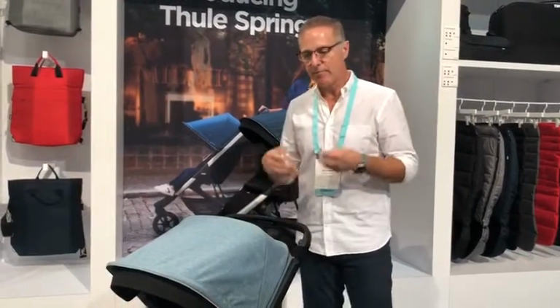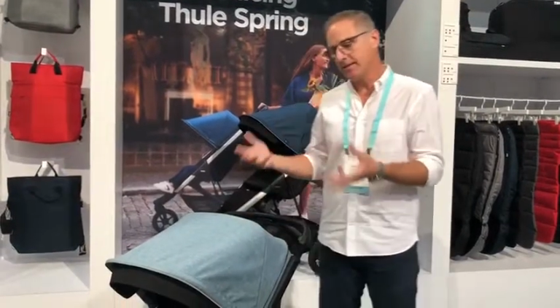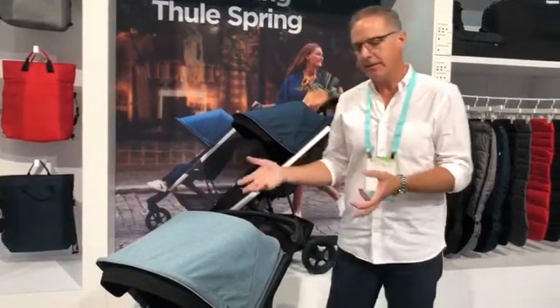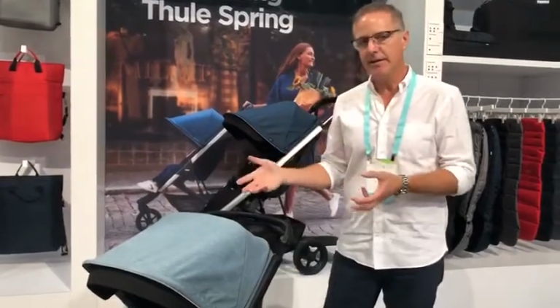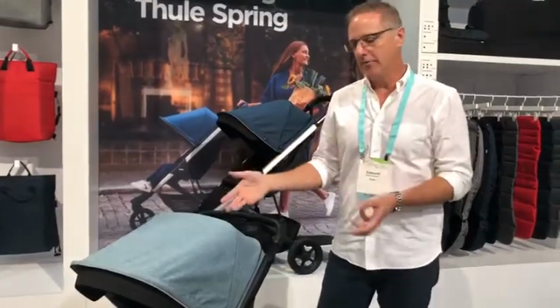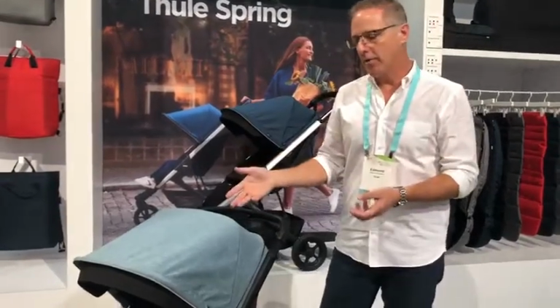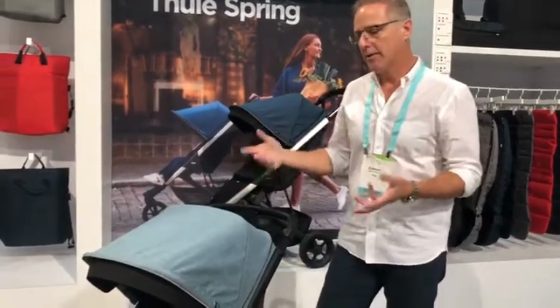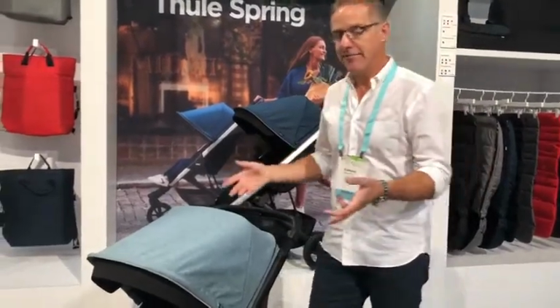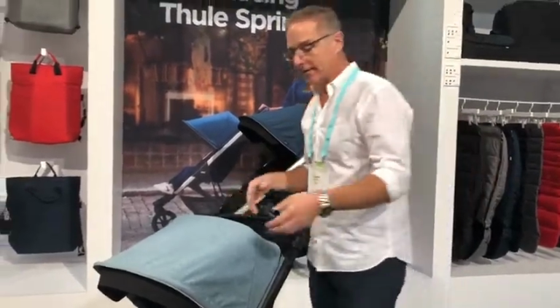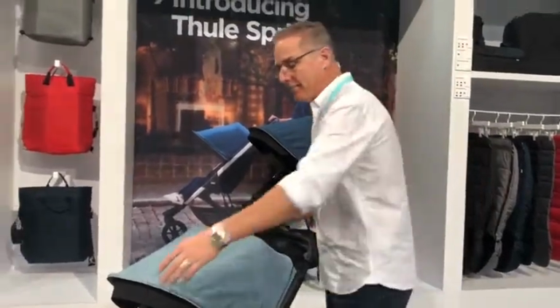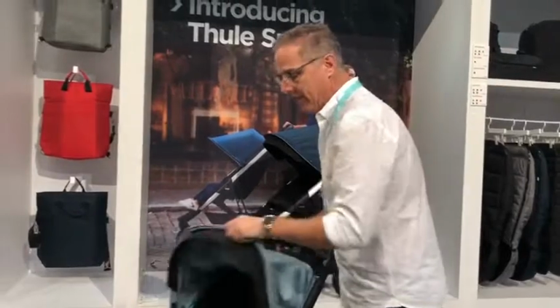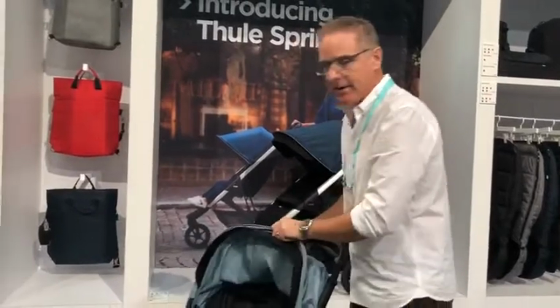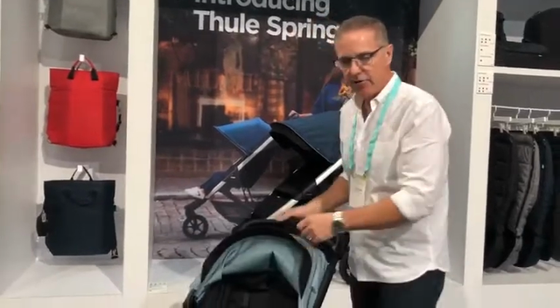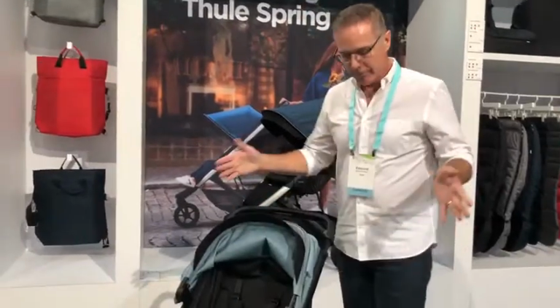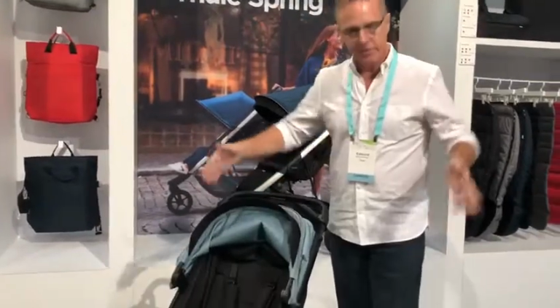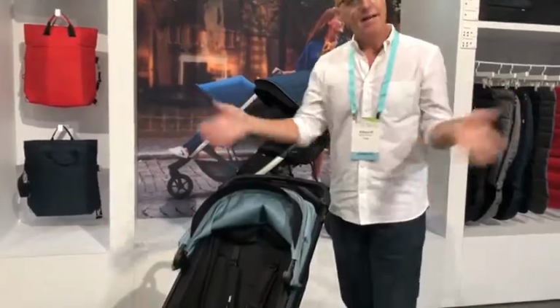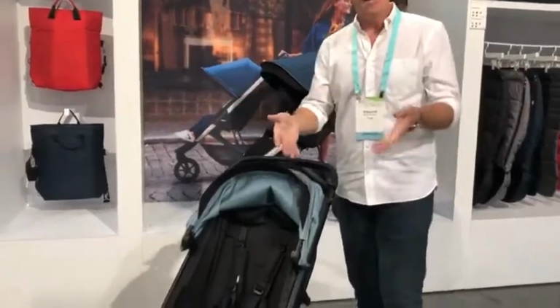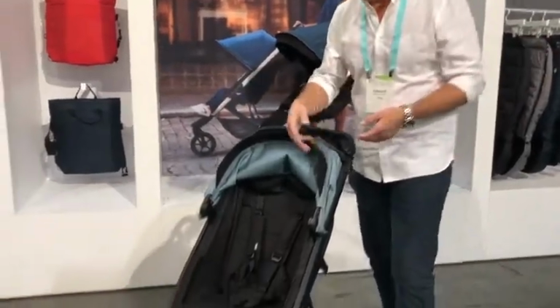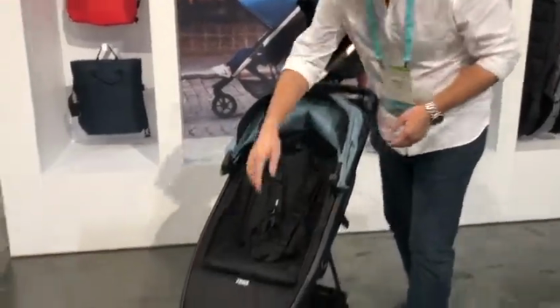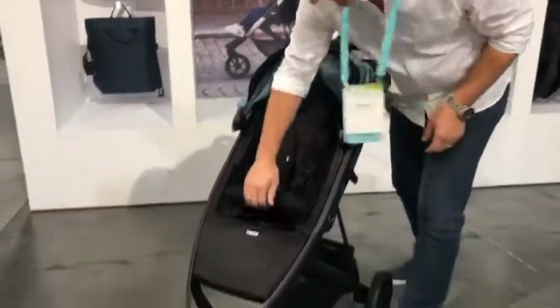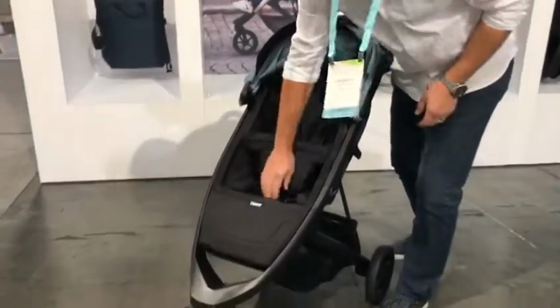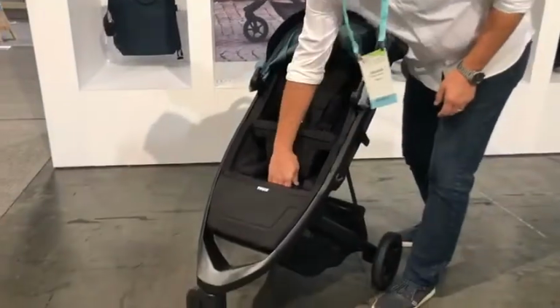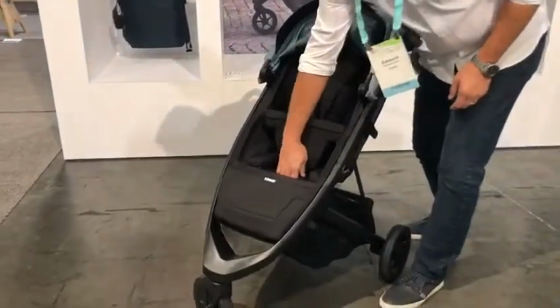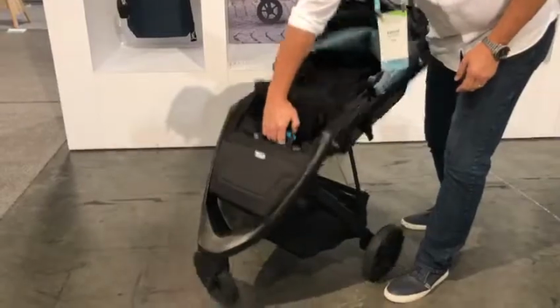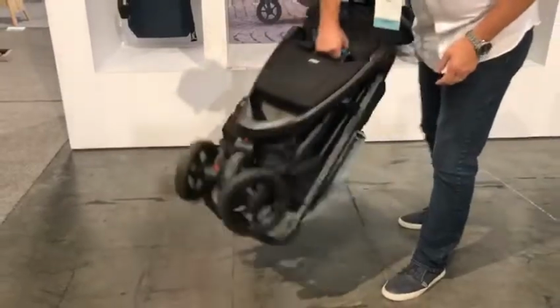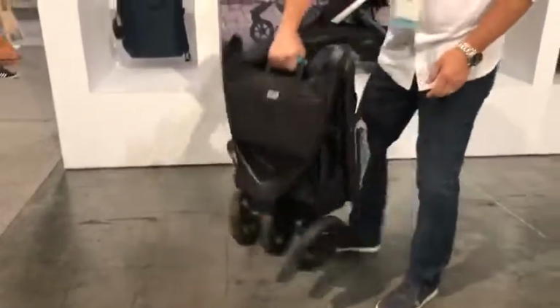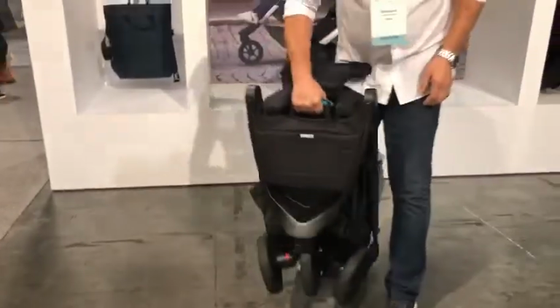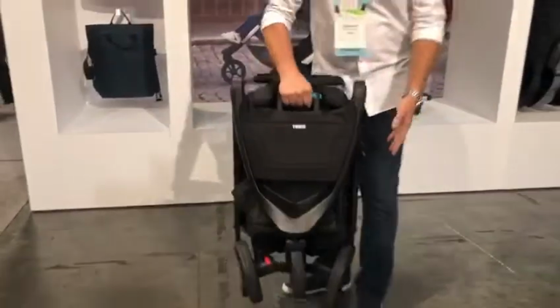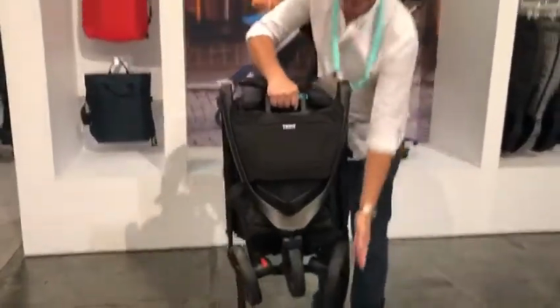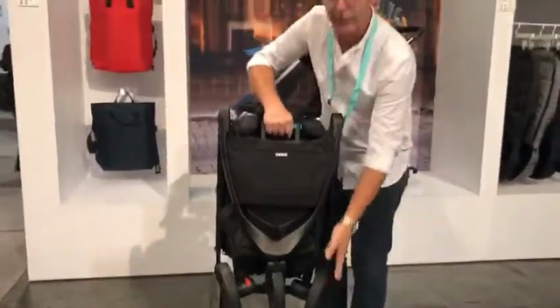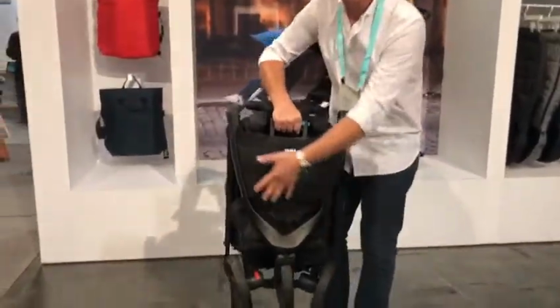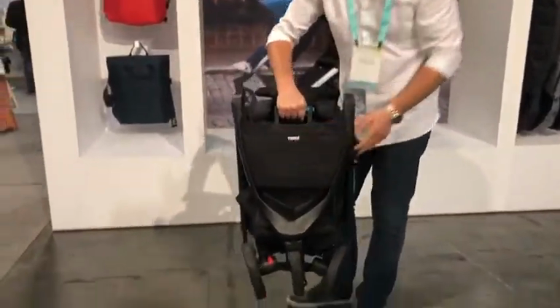But what makes it really remarkable is the fold. It's got a three-dimensional fold where the rear wheels are going to come in as soon as you go to fold it. Folds right here under the seat — just pick up, and you can see that the rear wheels came right in.